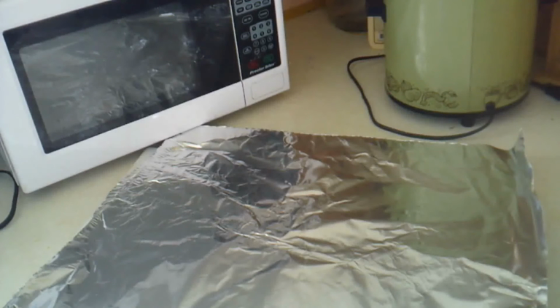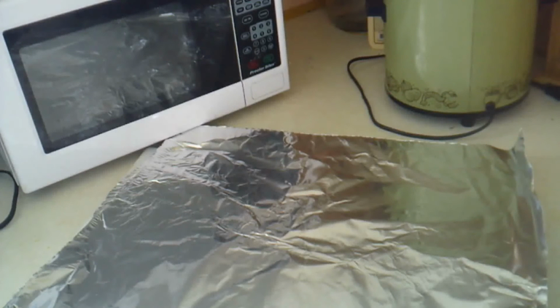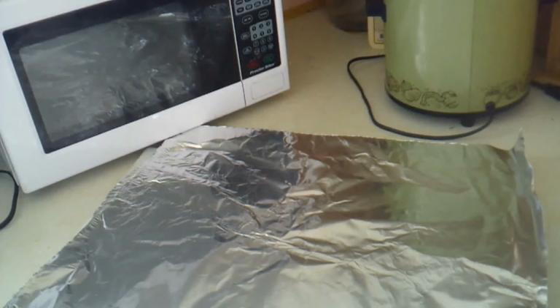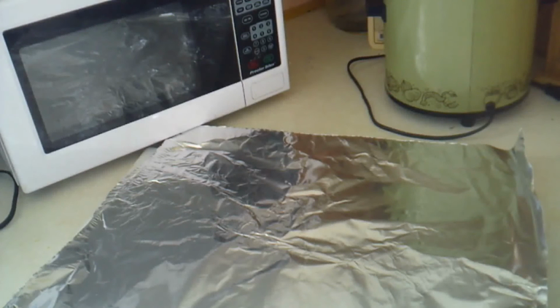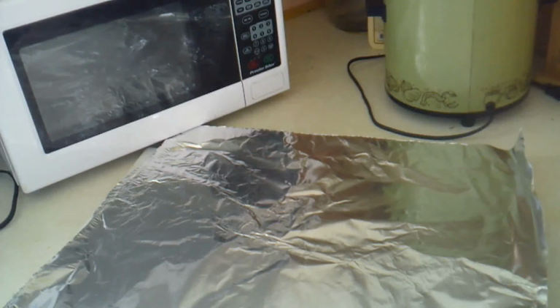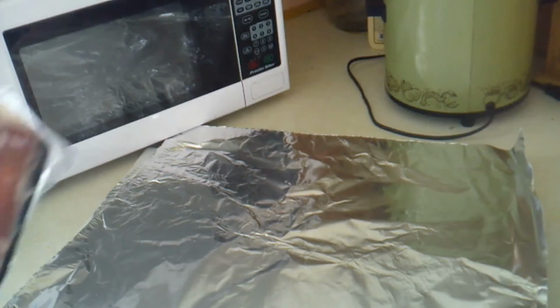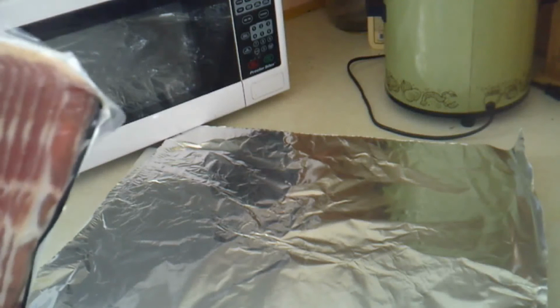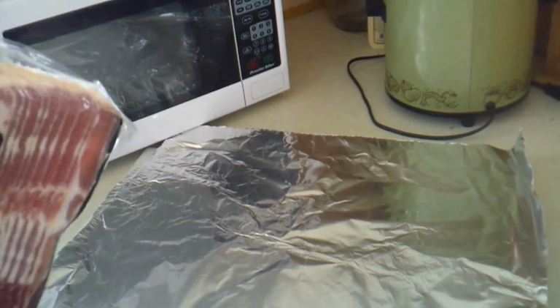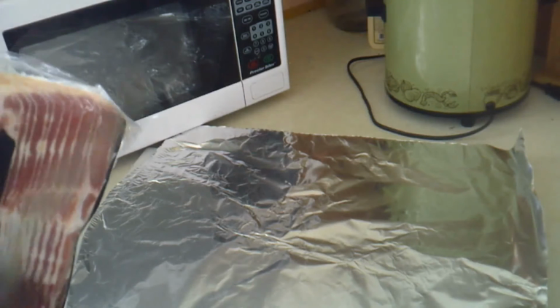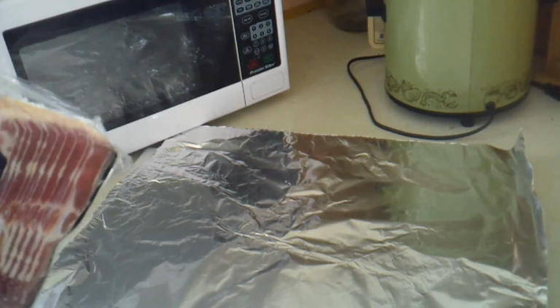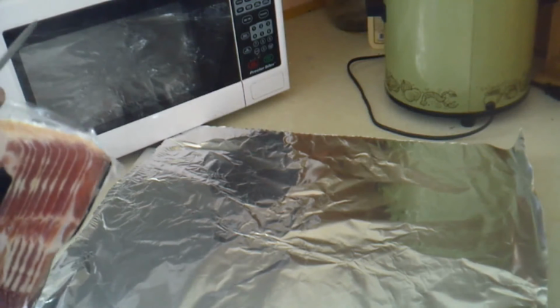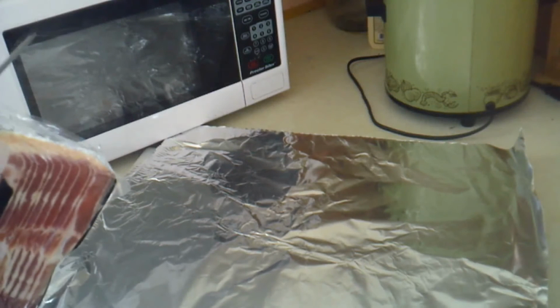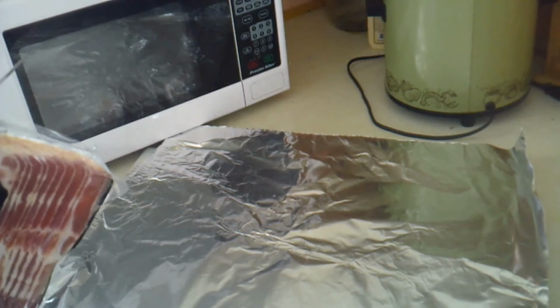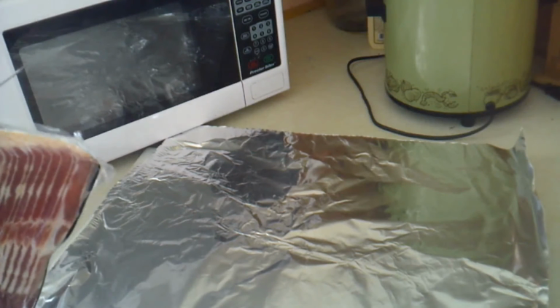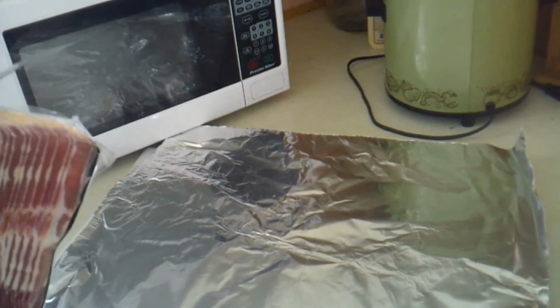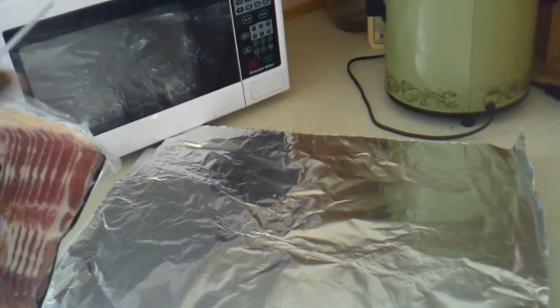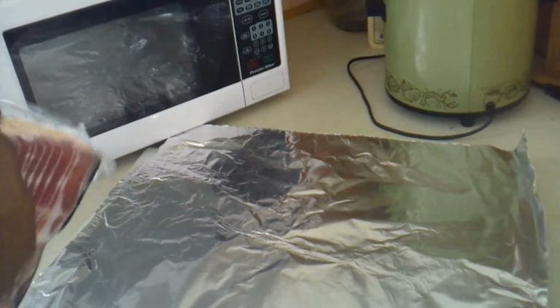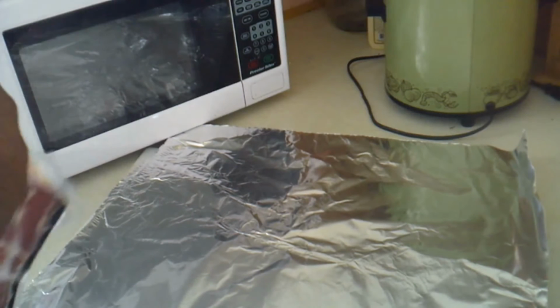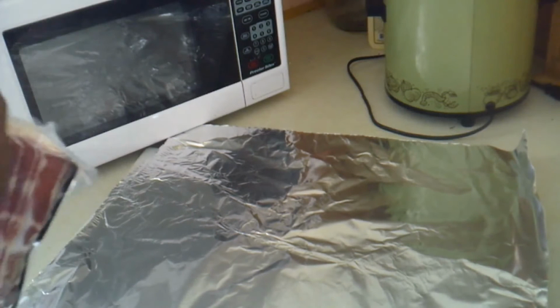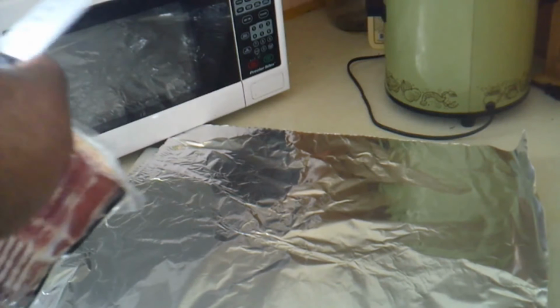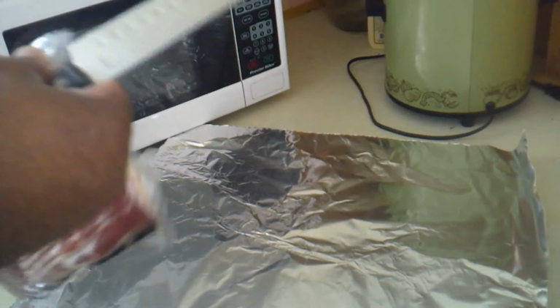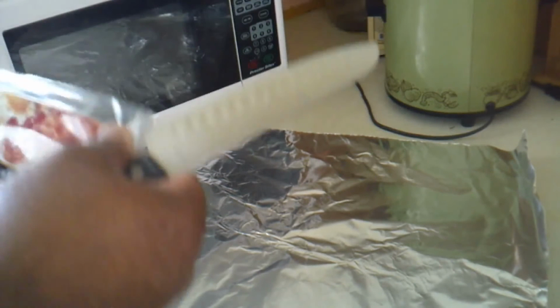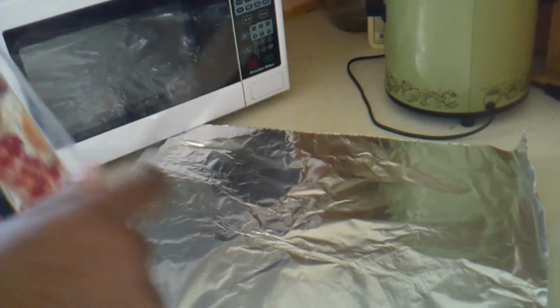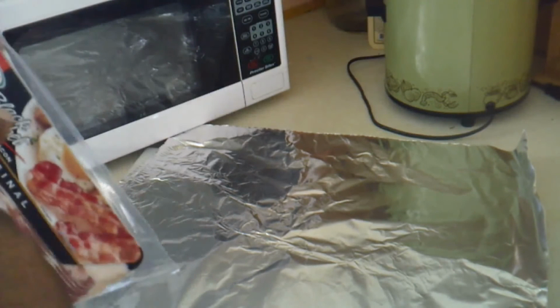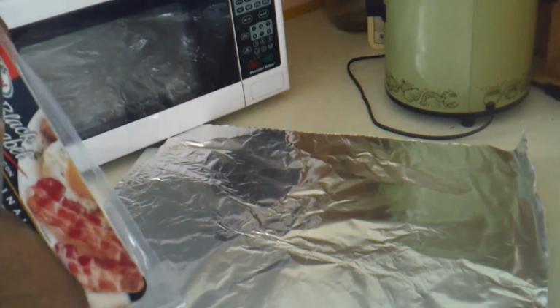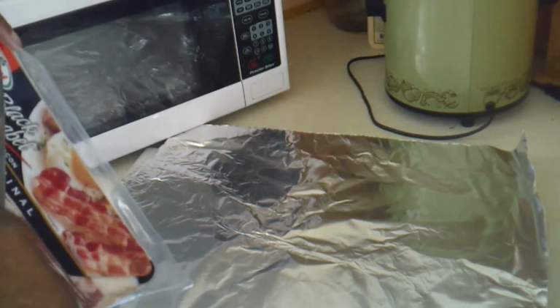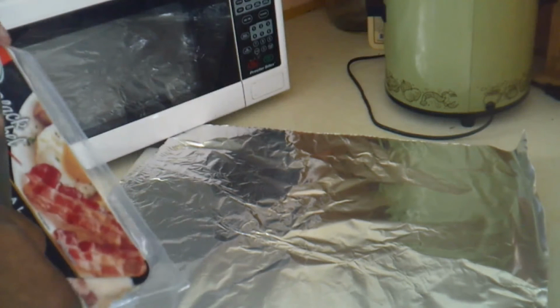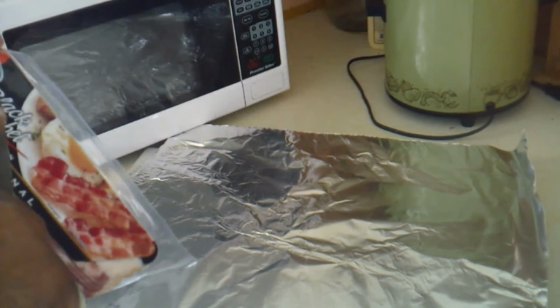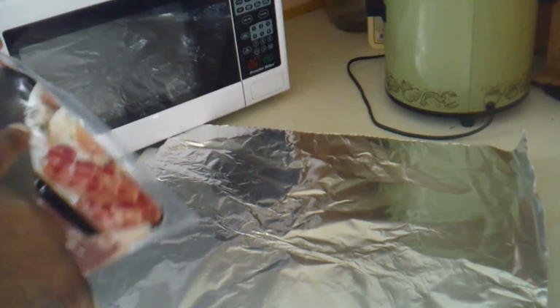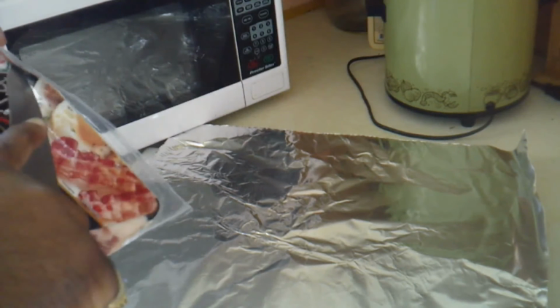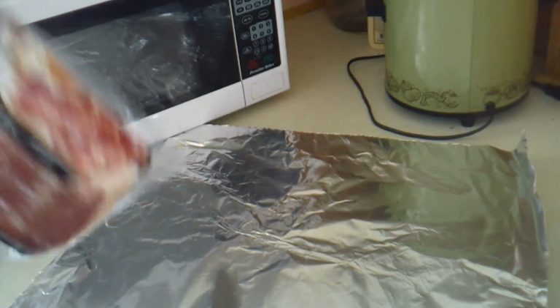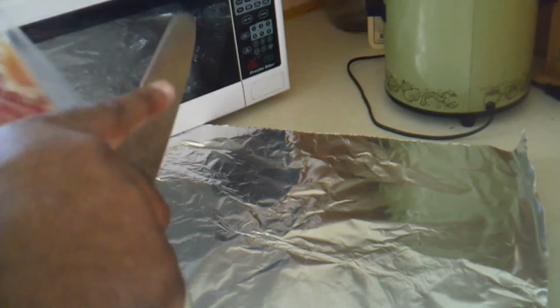Guys, this is TNT Barbecue. I'm out here and I'm going to show you what I'm doing today. It's going to be my version of a Poor Man's Ribeye.